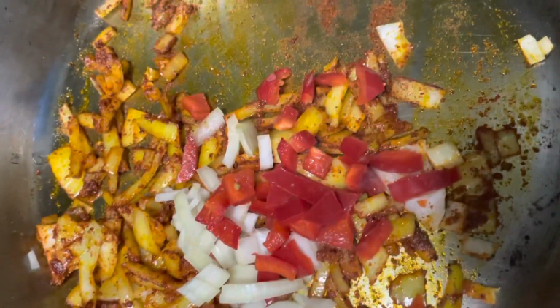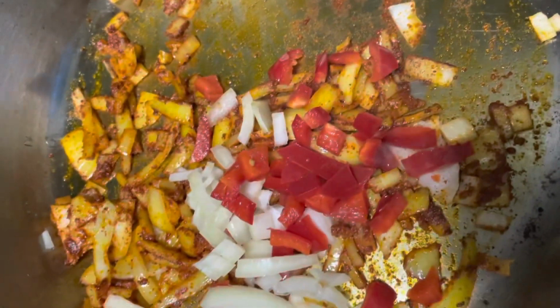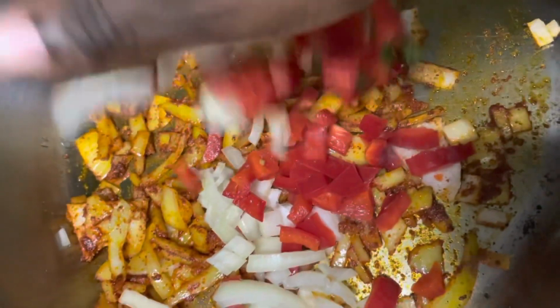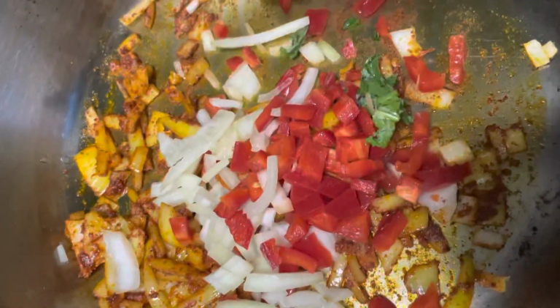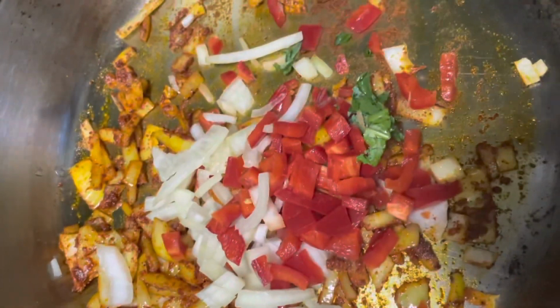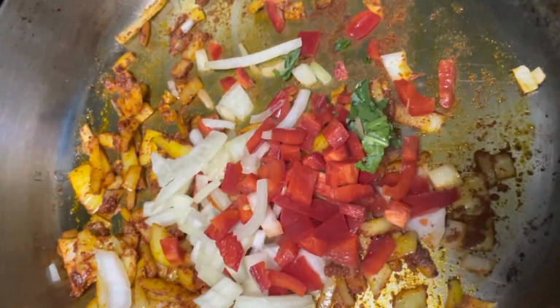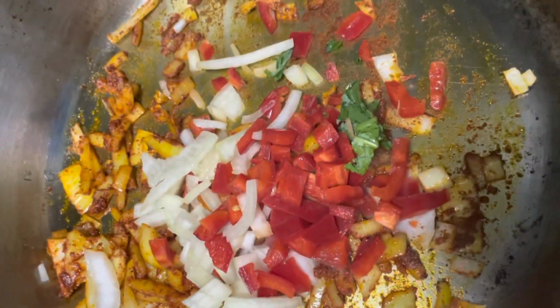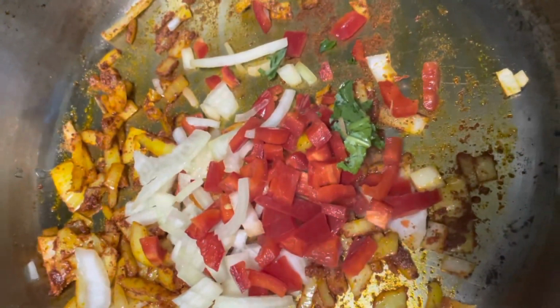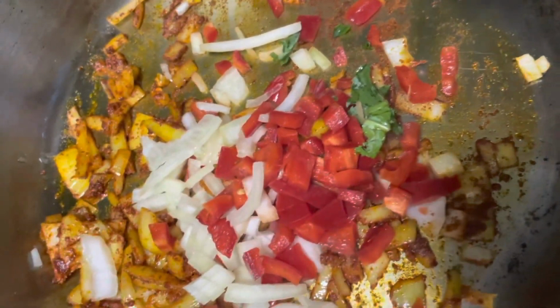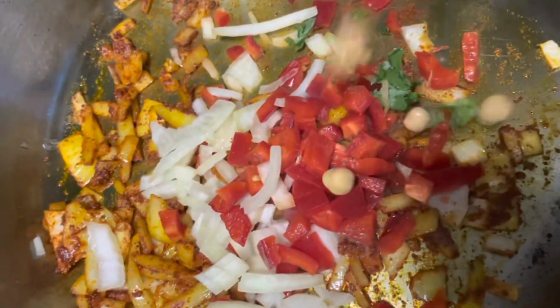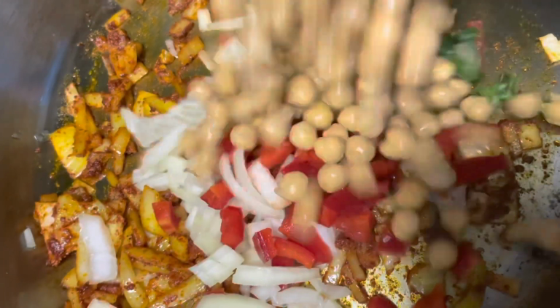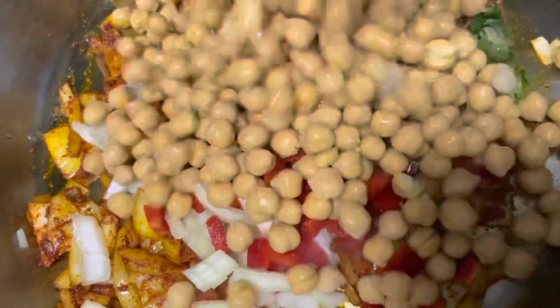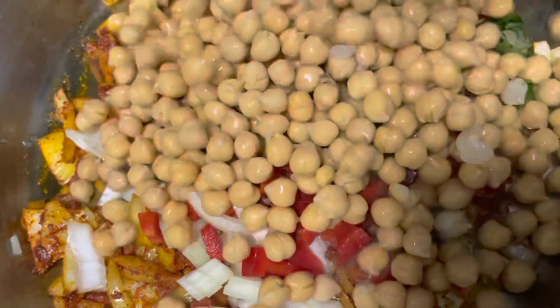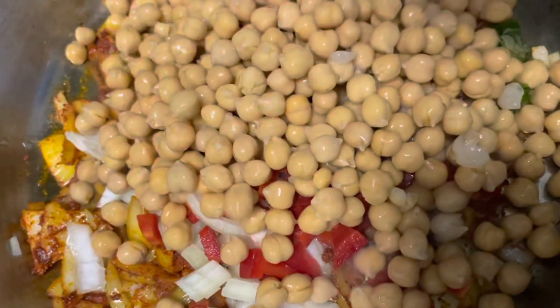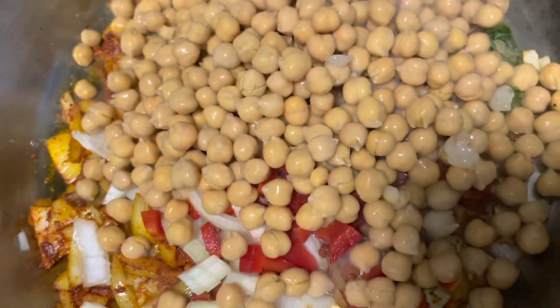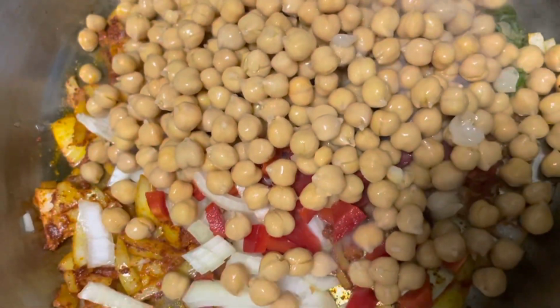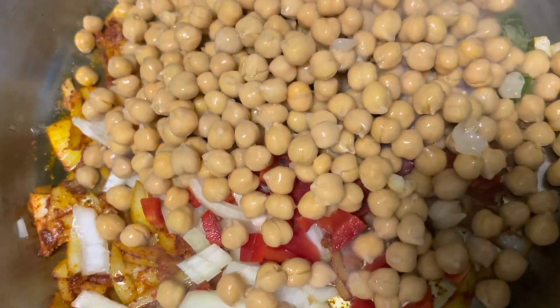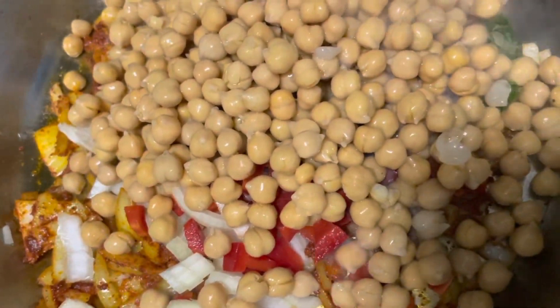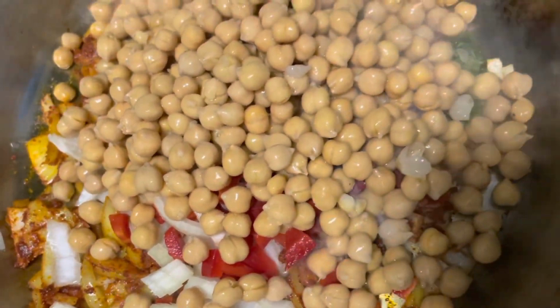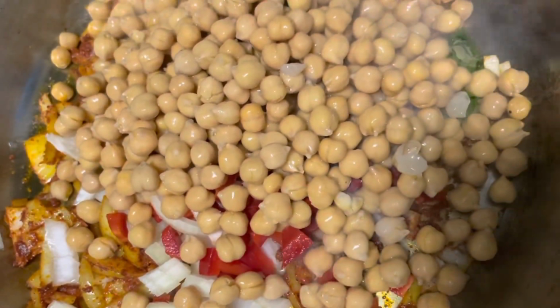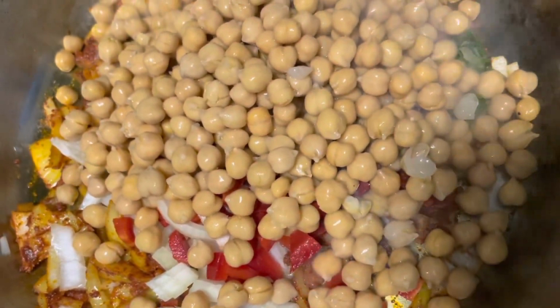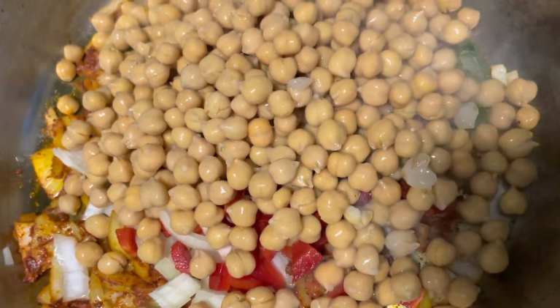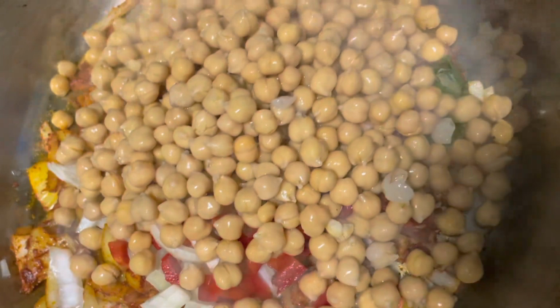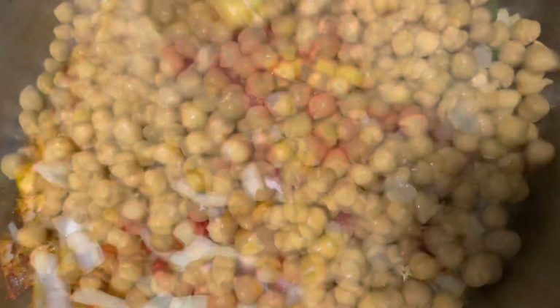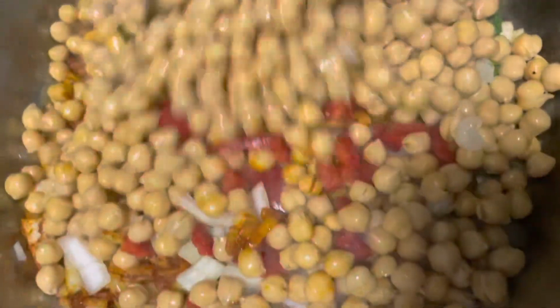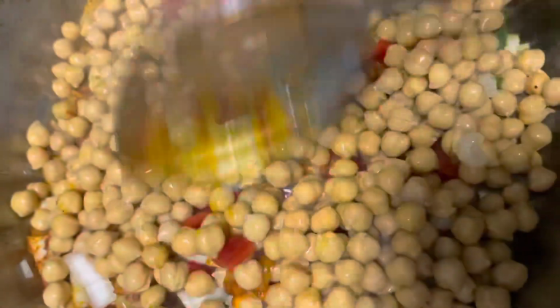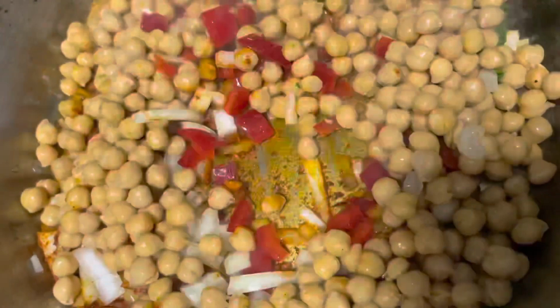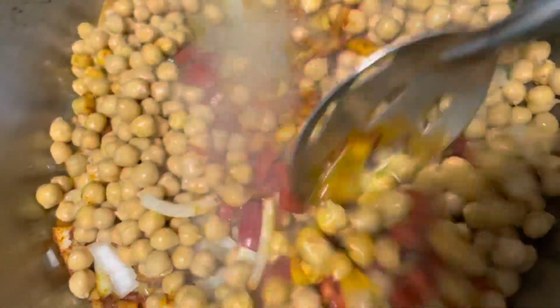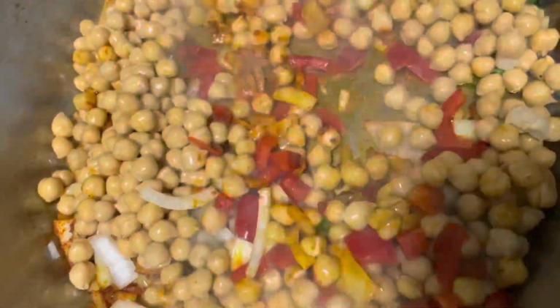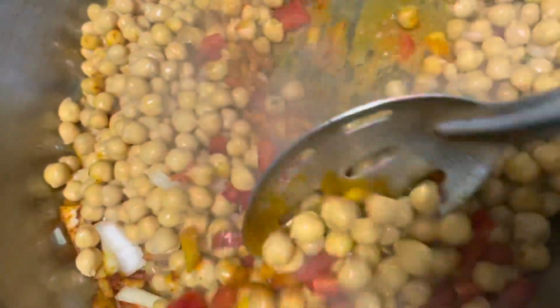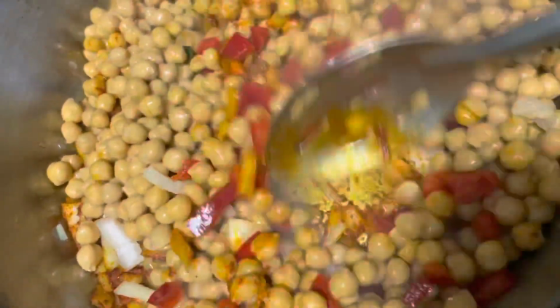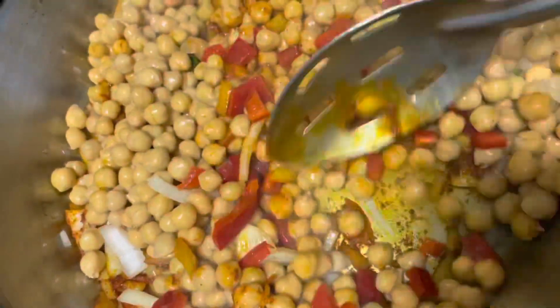Next, we're going to add some red pepper. I'm going to add a little bit more onions, and you can add some scallions. I'm also going to put in my cooked chickpeas. We're going to mix in all that electric goodness together.